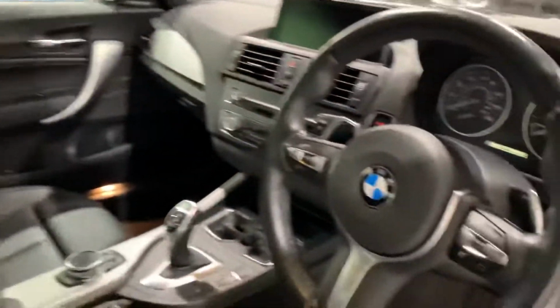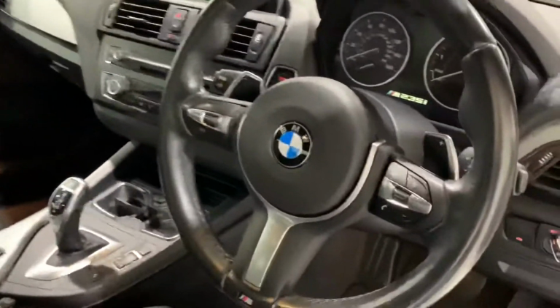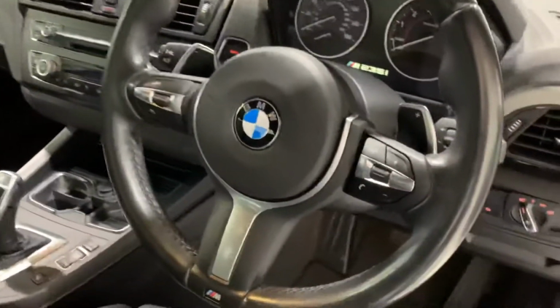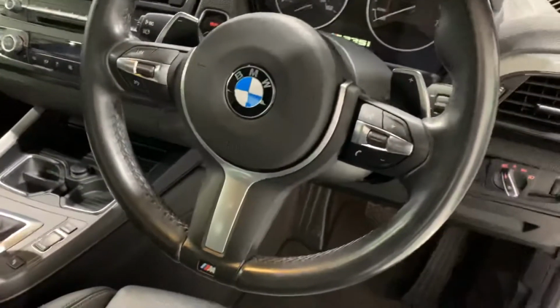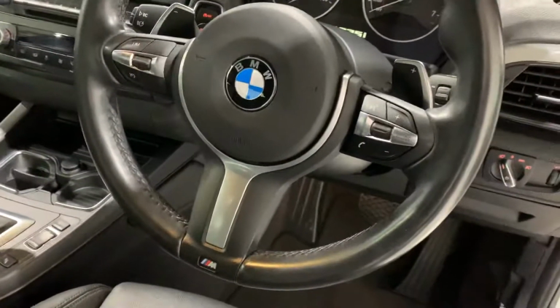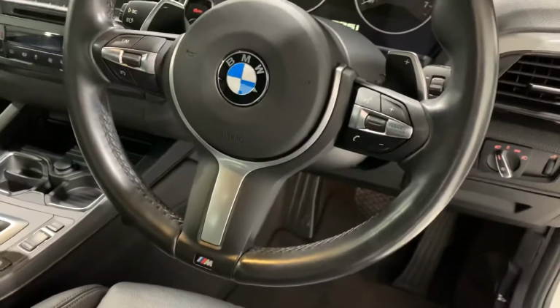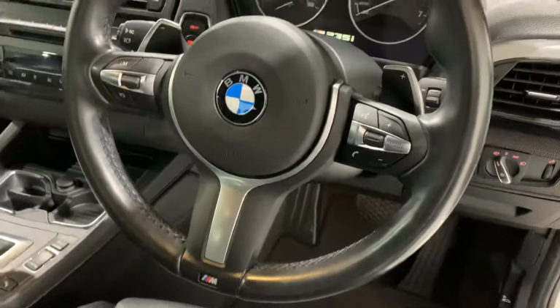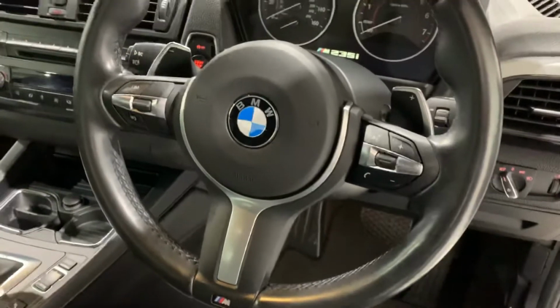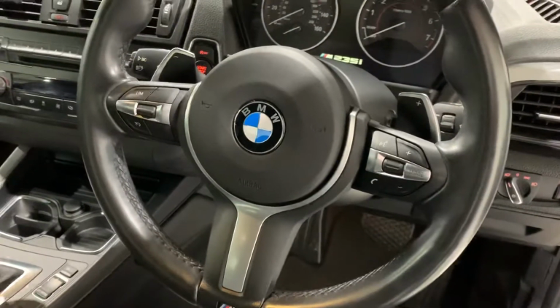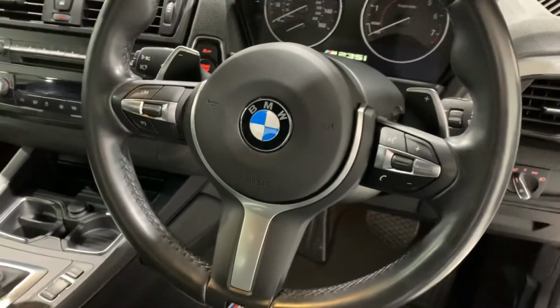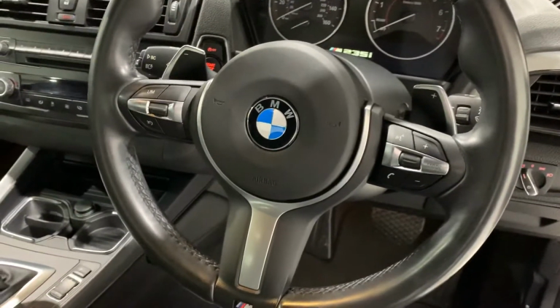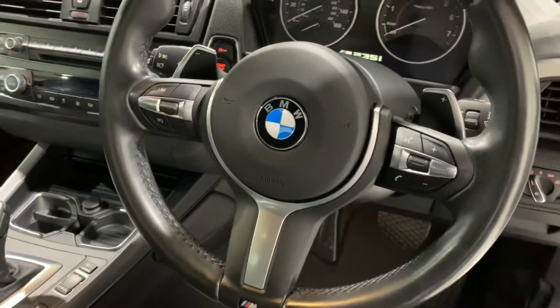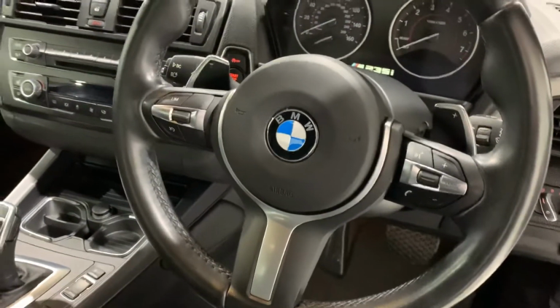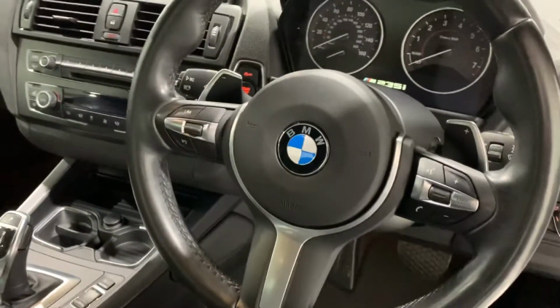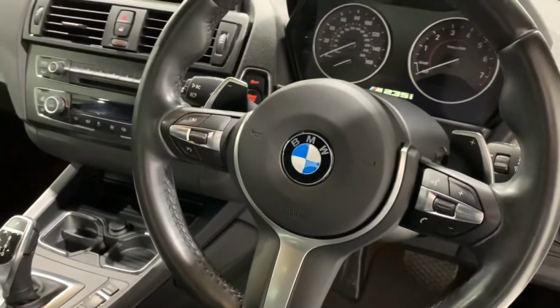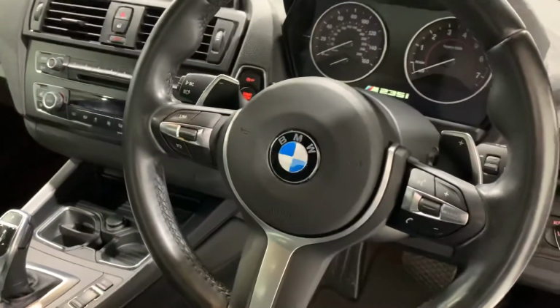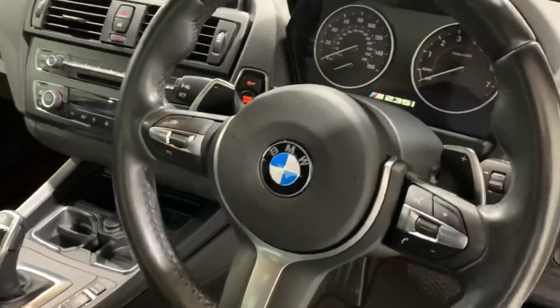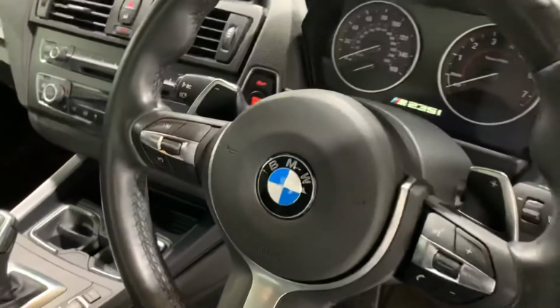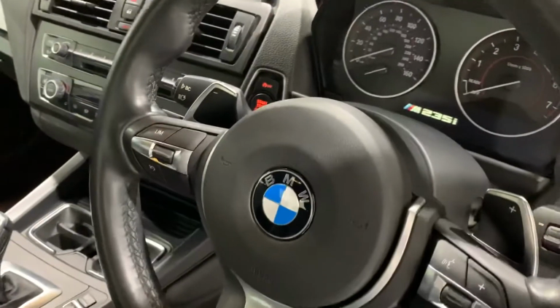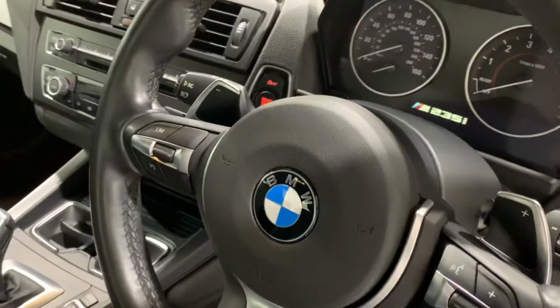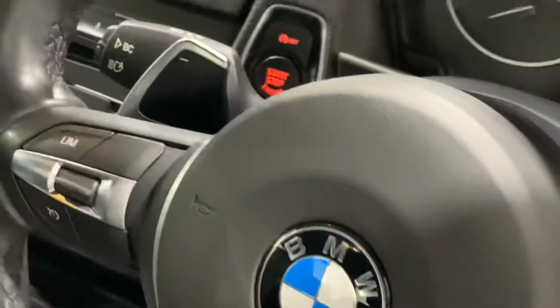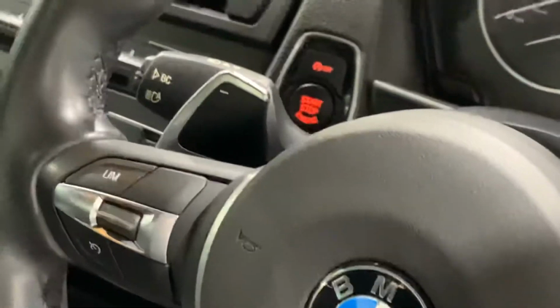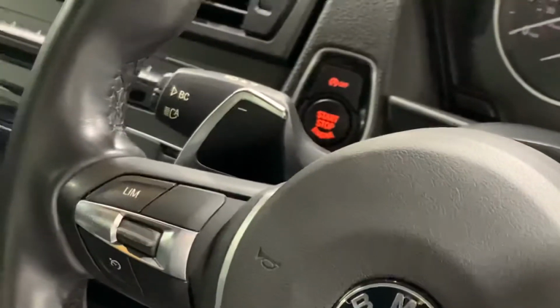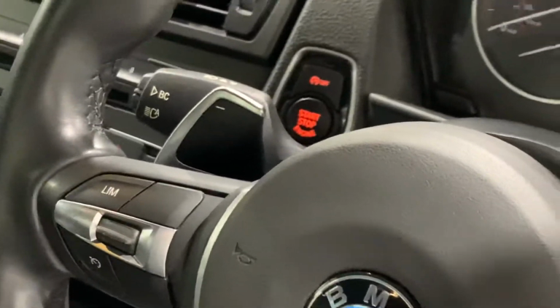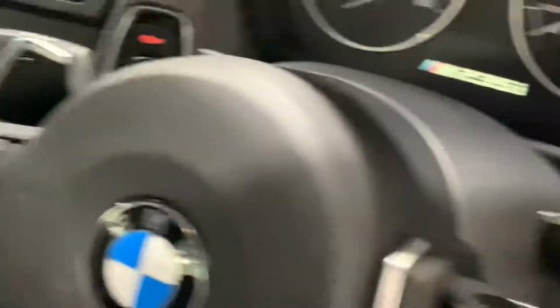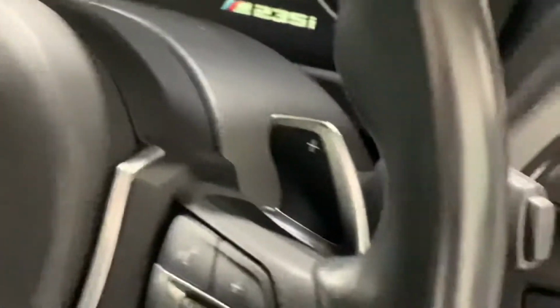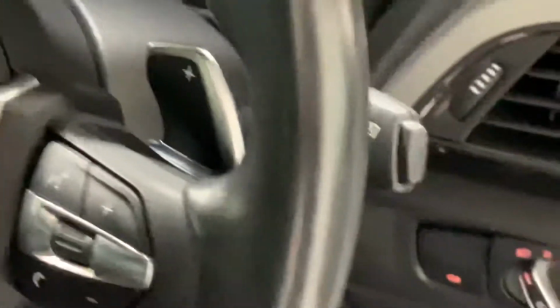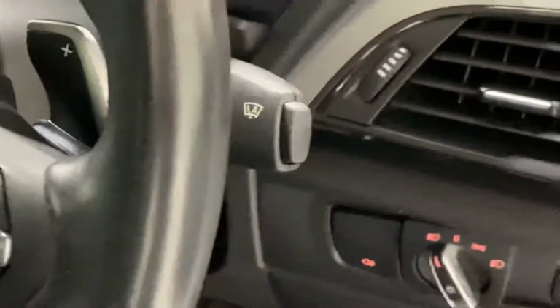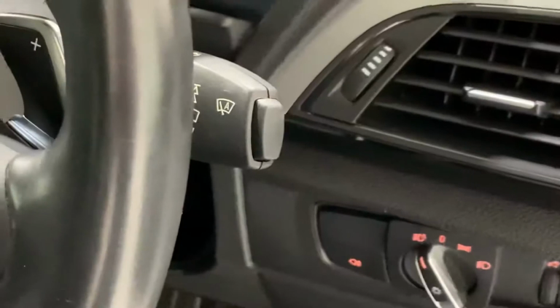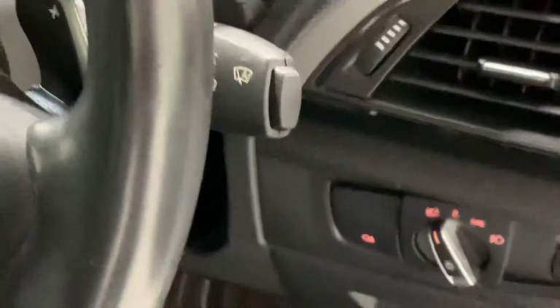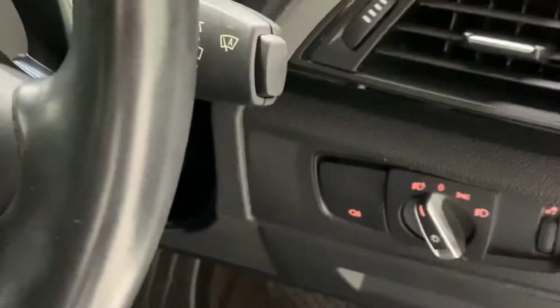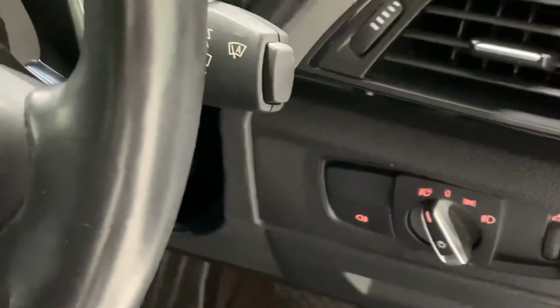You've got your paddle shift, voice control, speed limiter, cruise control, and the adaptive light switch is just there. There are also auto wipers and auto lights.